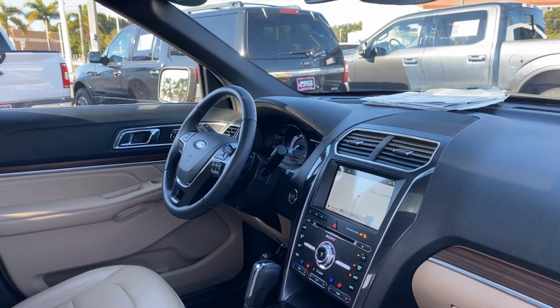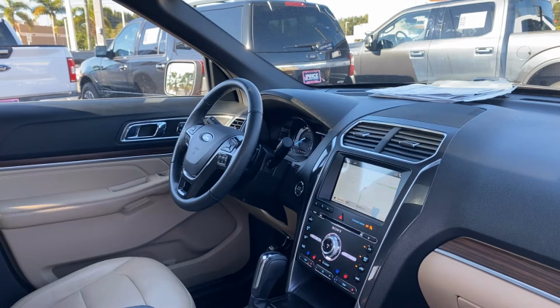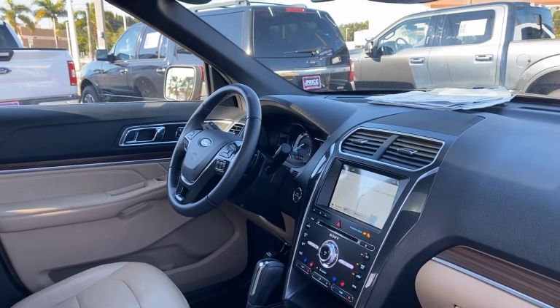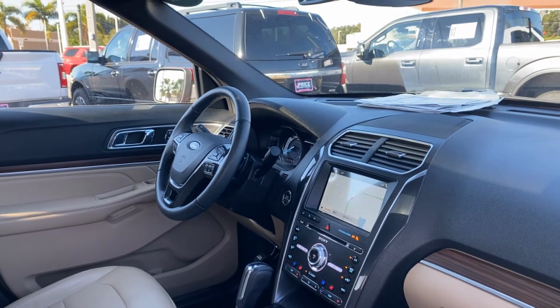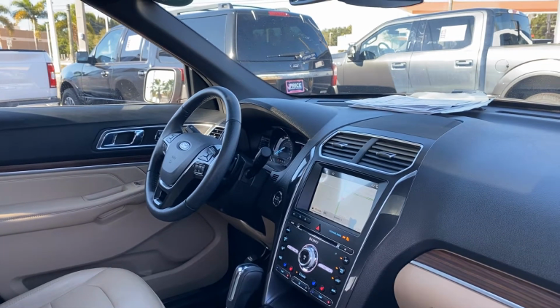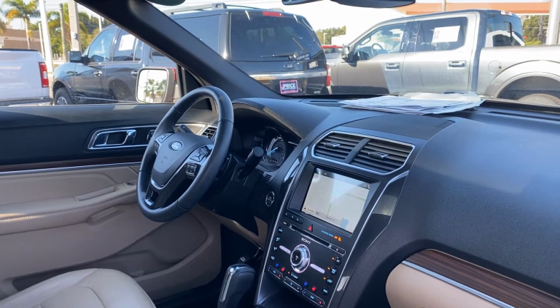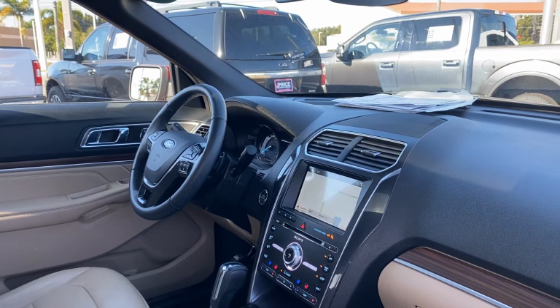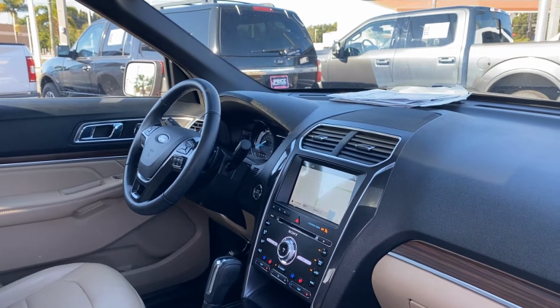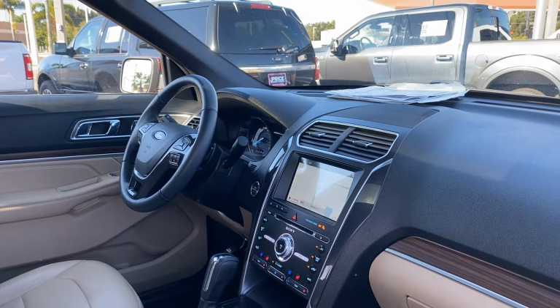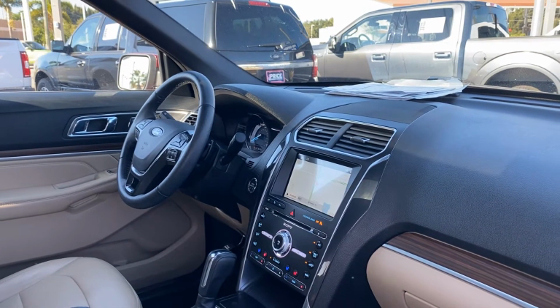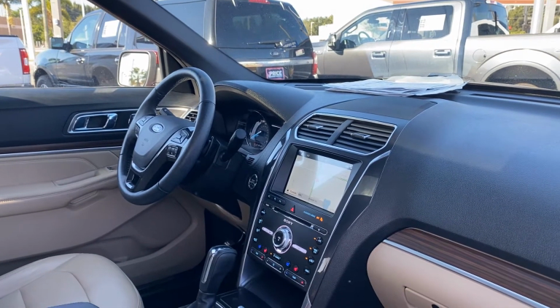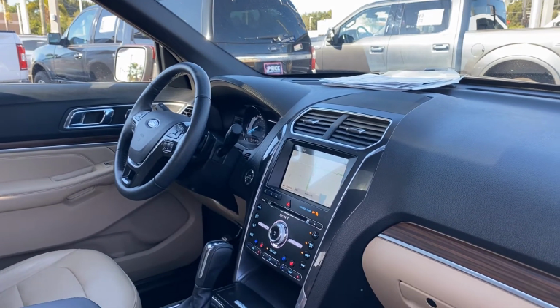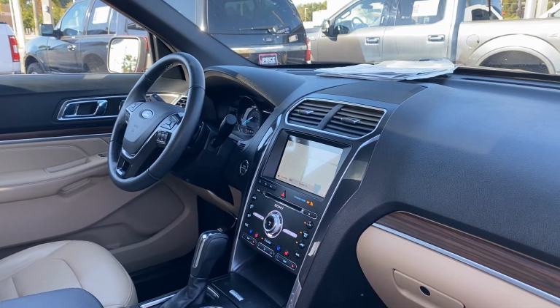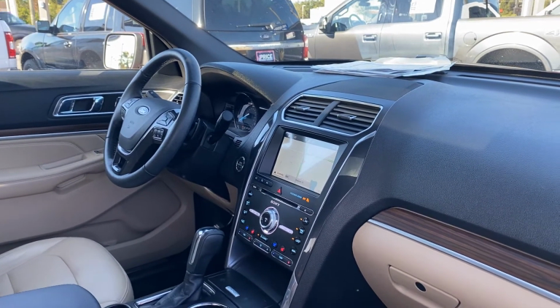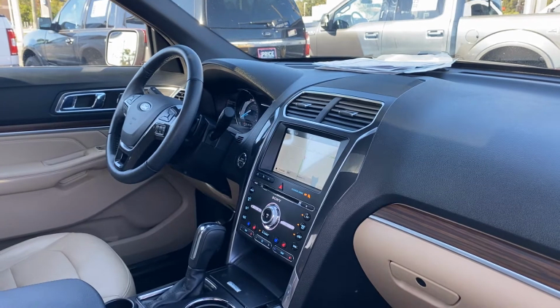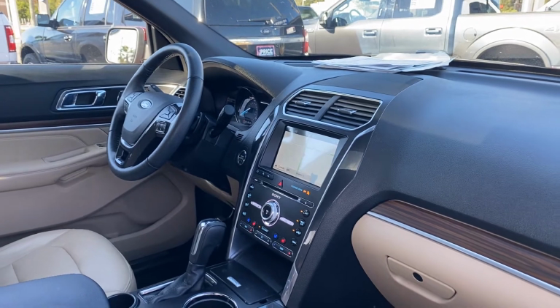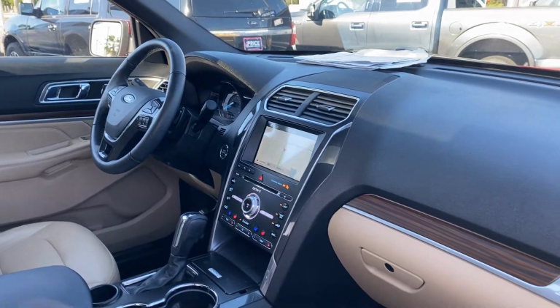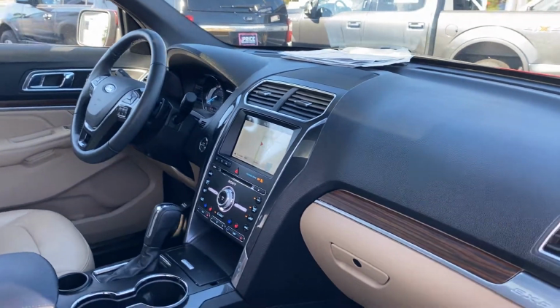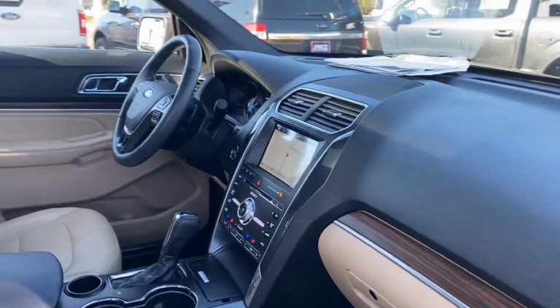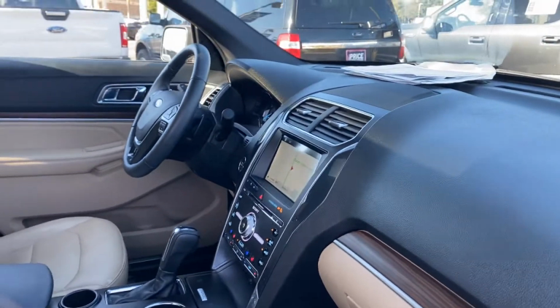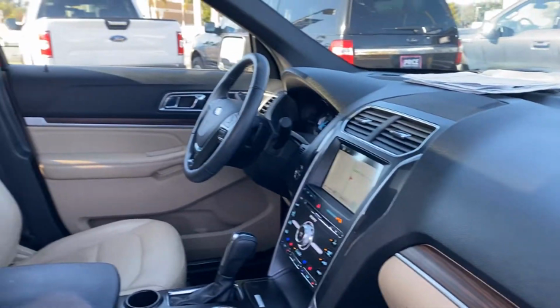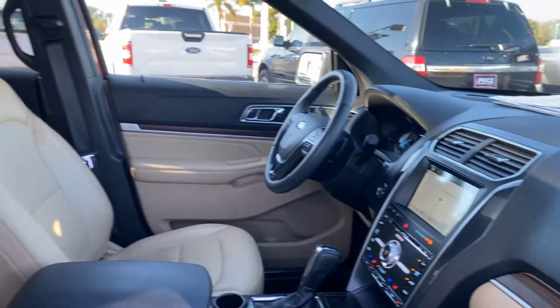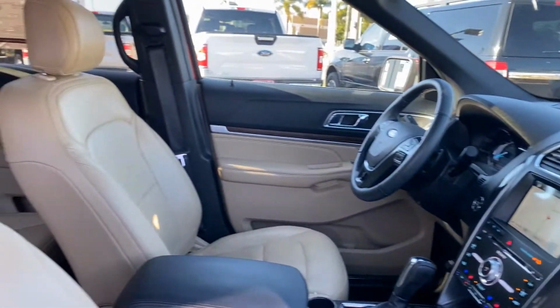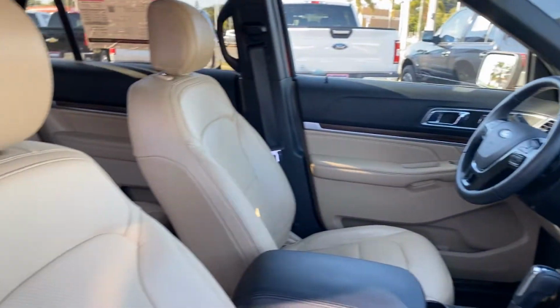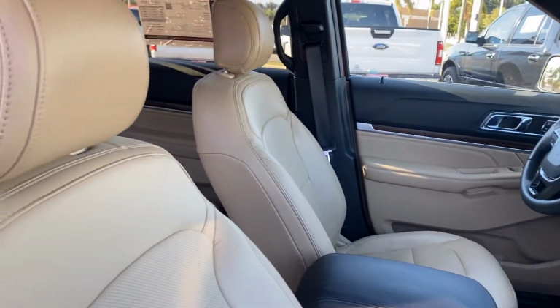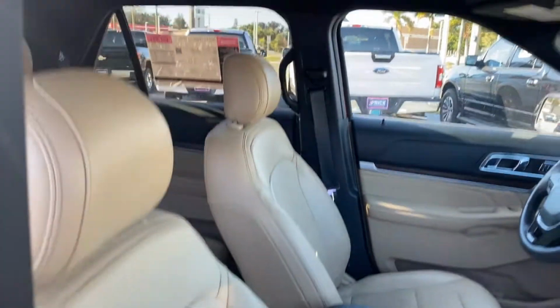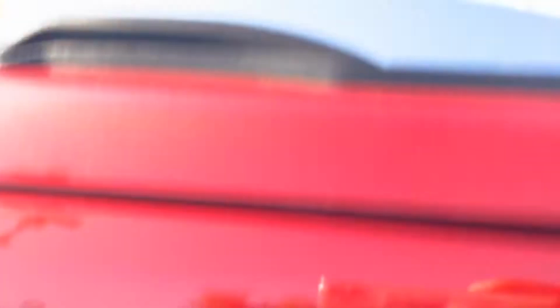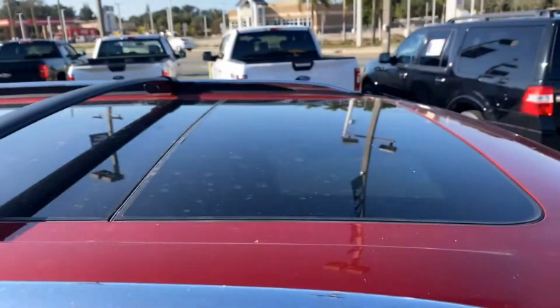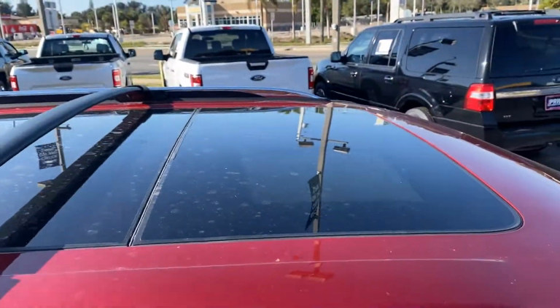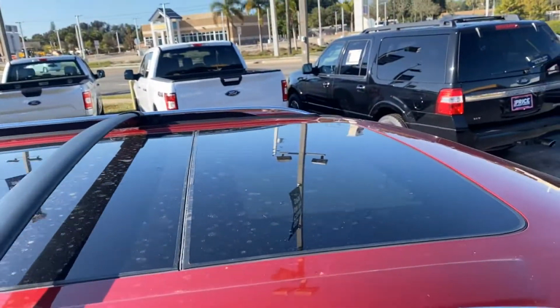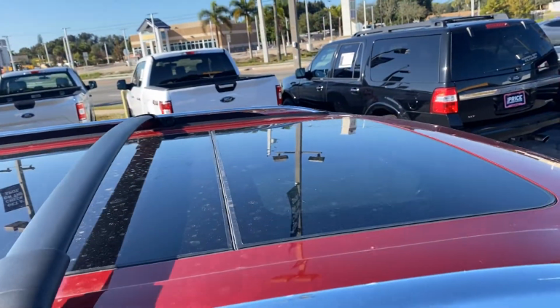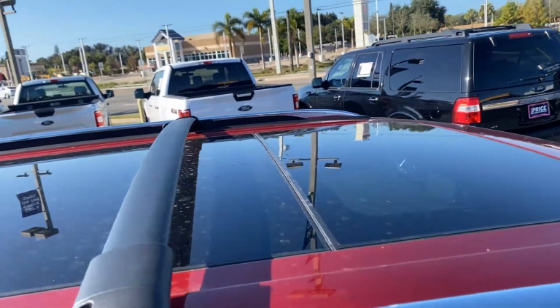Bluetooth for your cell phone, cruise control, navigation, Sony audio, heated and cooled seats, USB for your cell phone, remote start, push button start, and power moonroof.